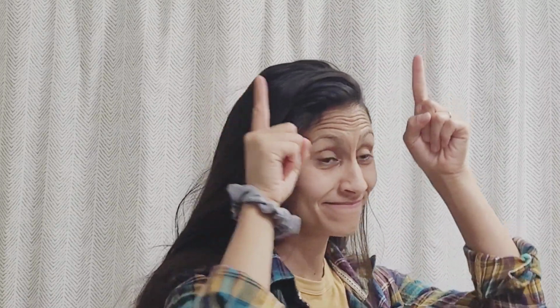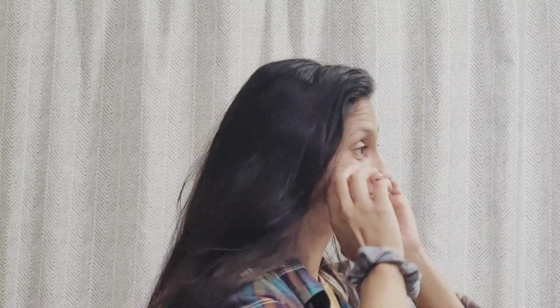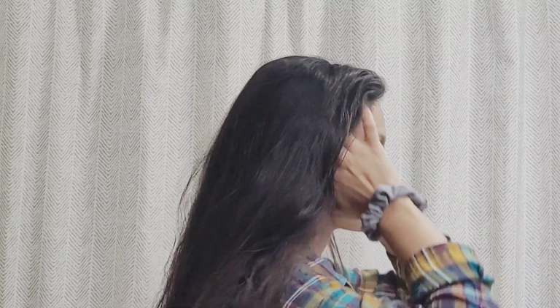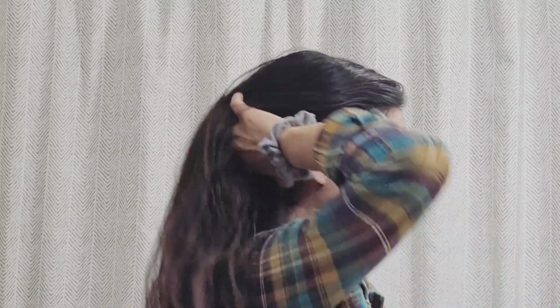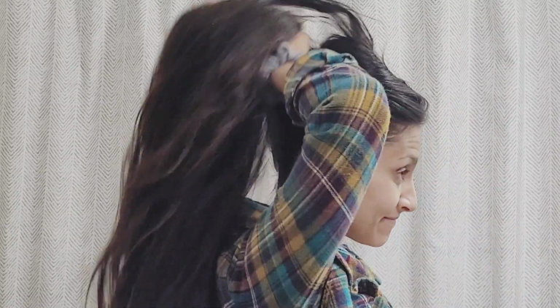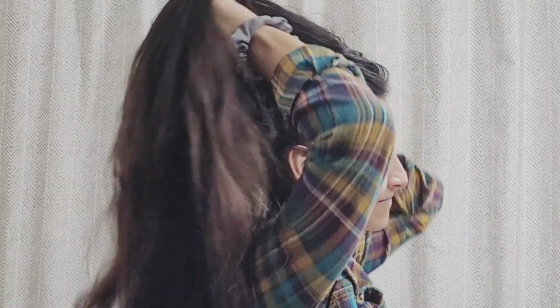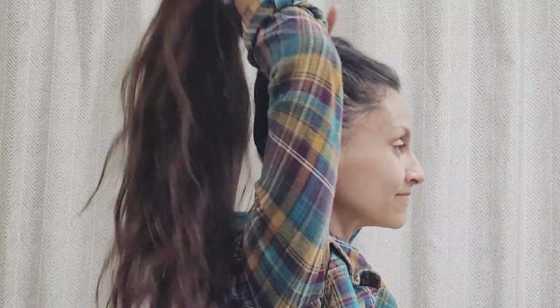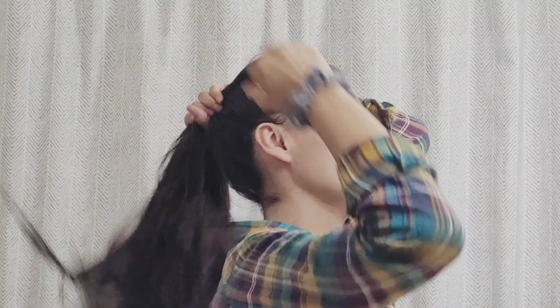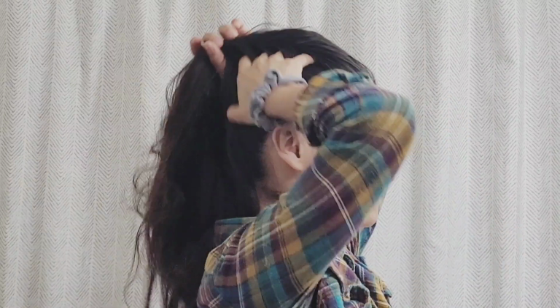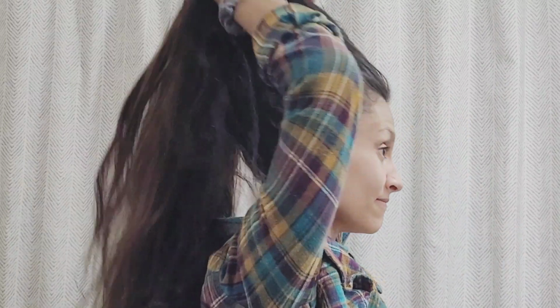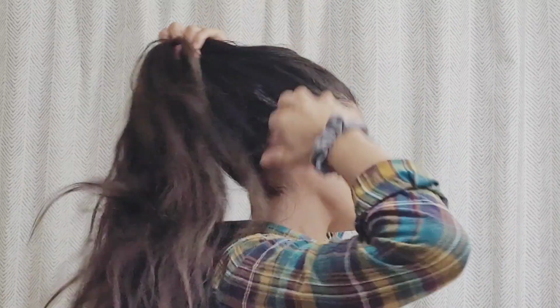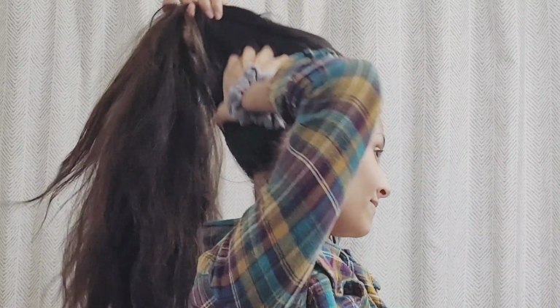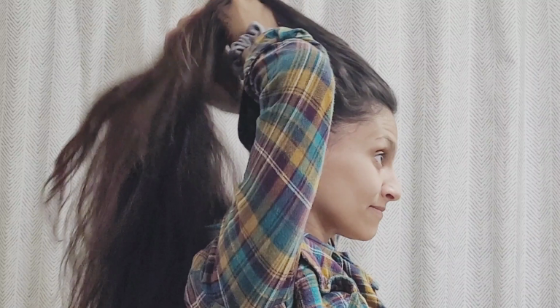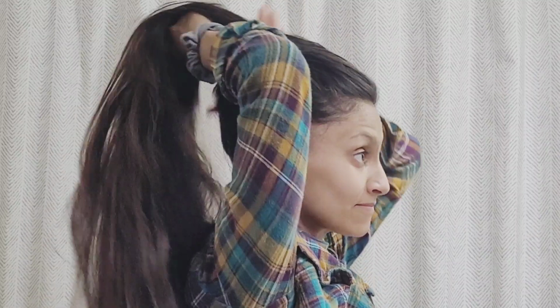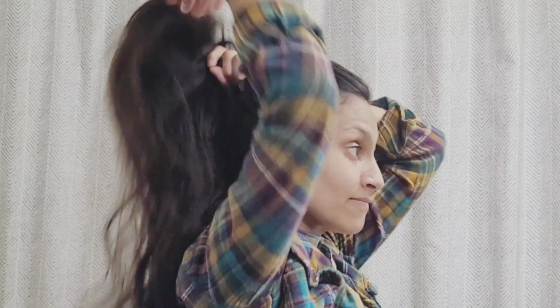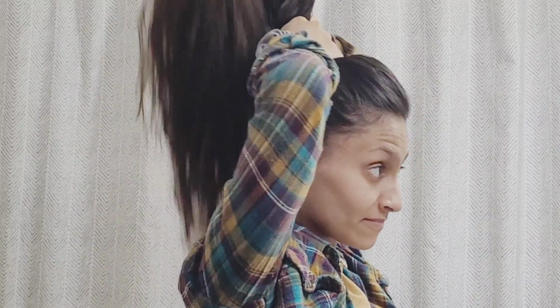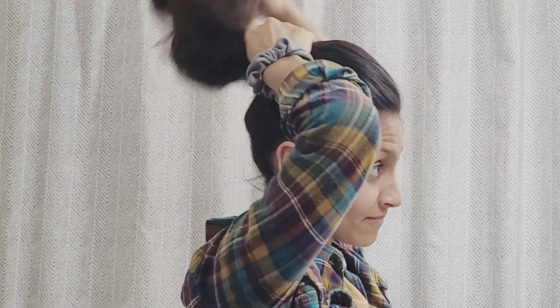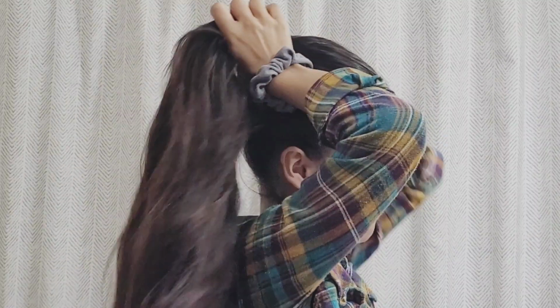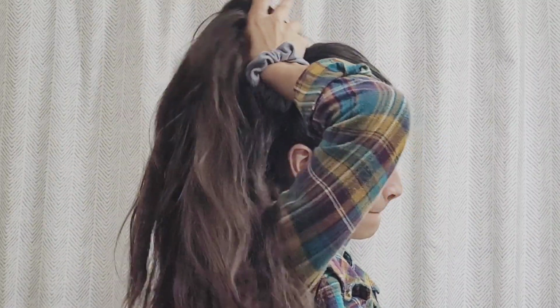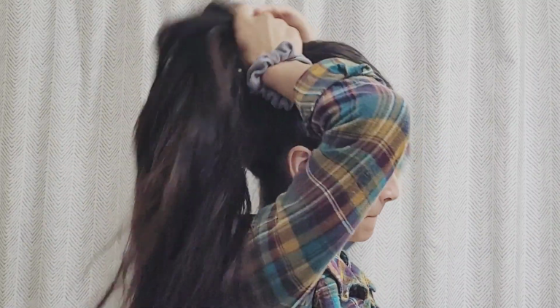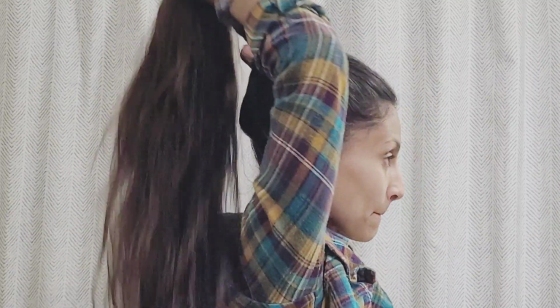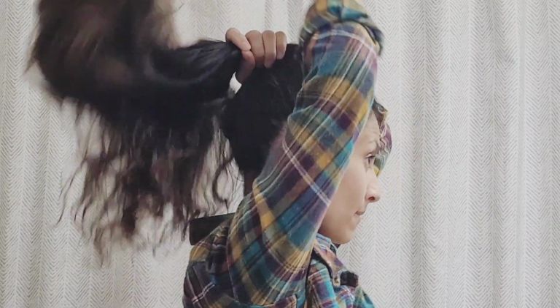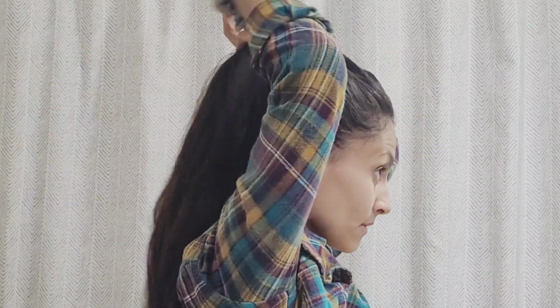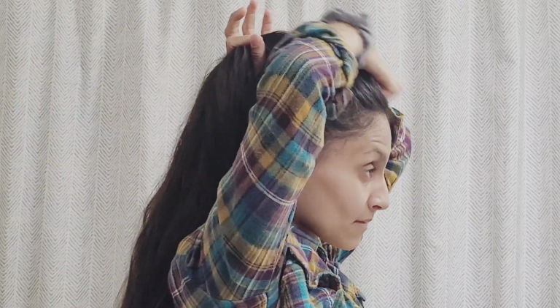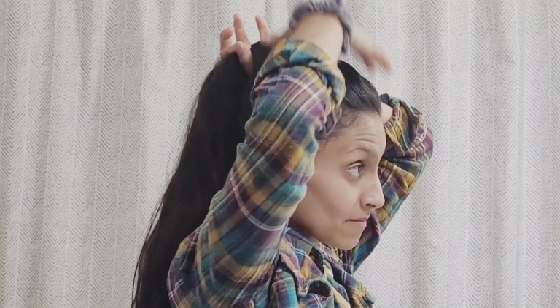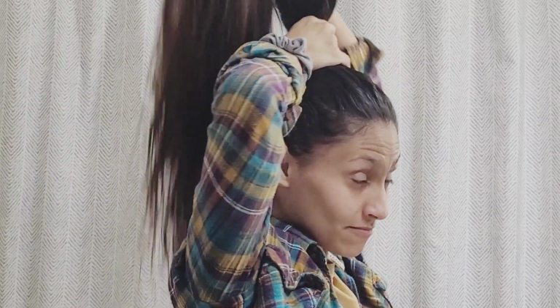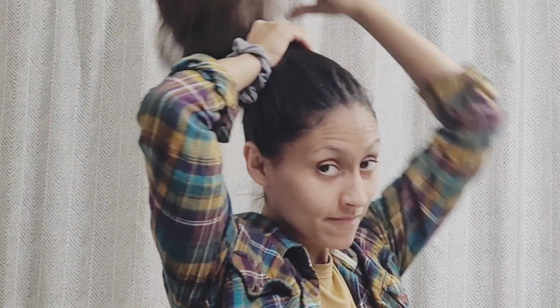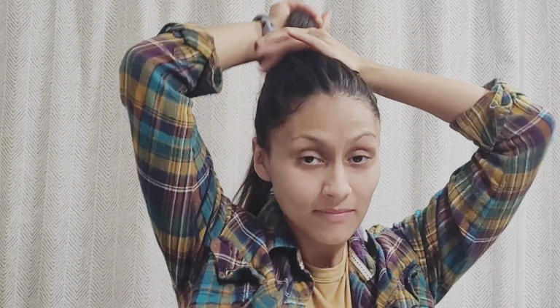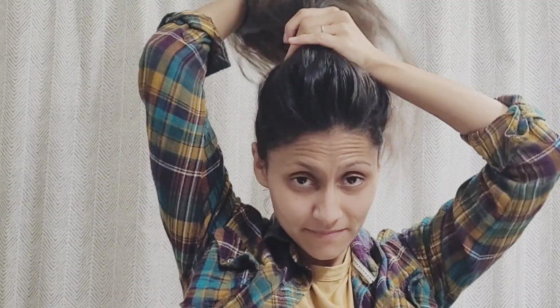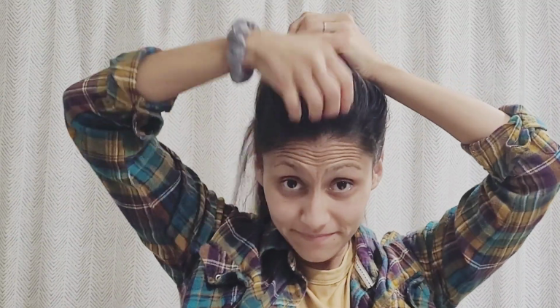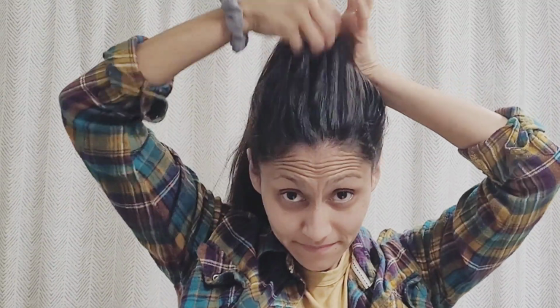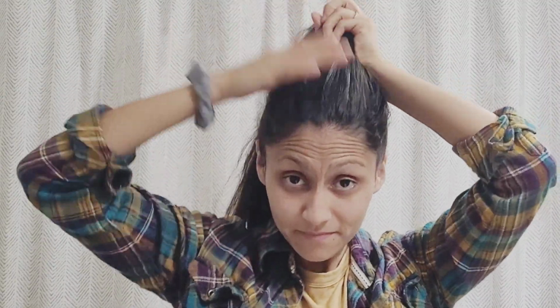You're basically just going to need a scrunchie and a couple of big bobby pins, and you're just going to put your hair in a really high pony. For me, I put it pretty high because my hair is a little bit heavy and falls down throughout the day.